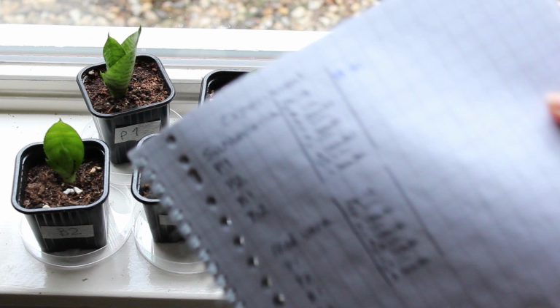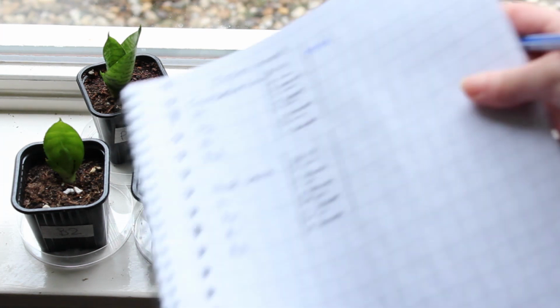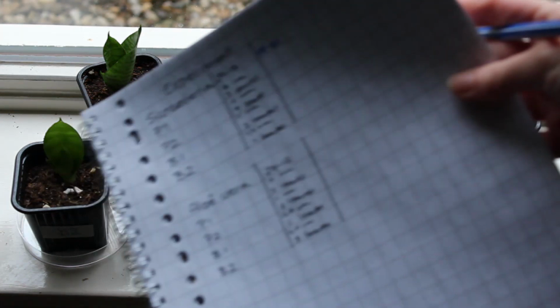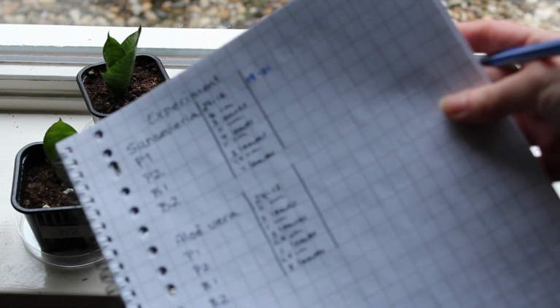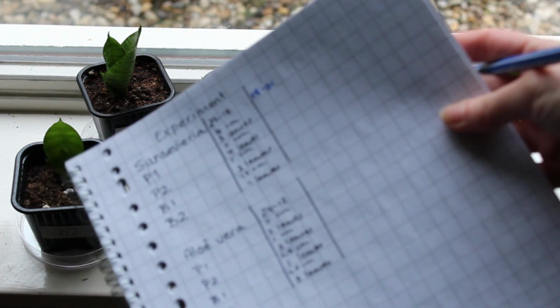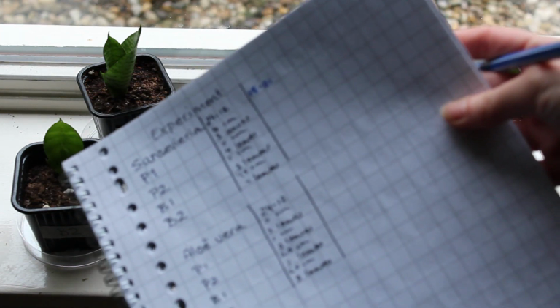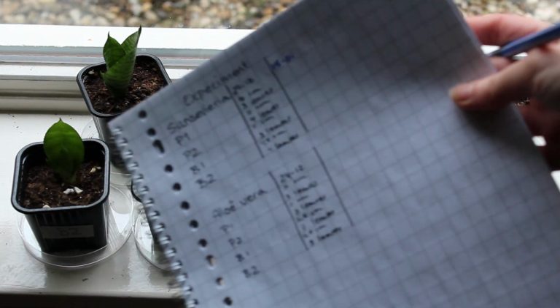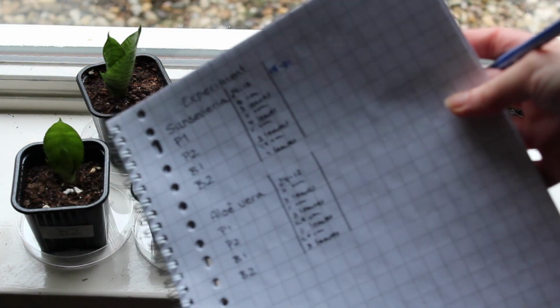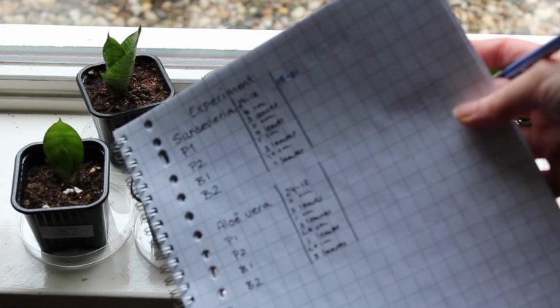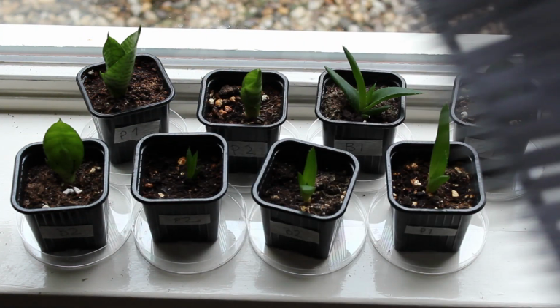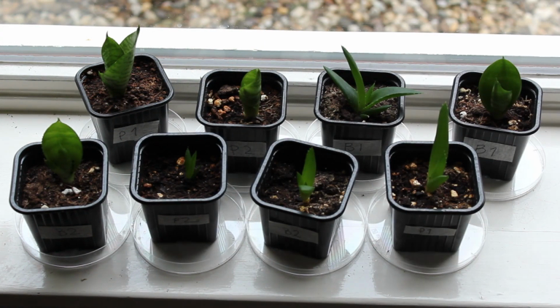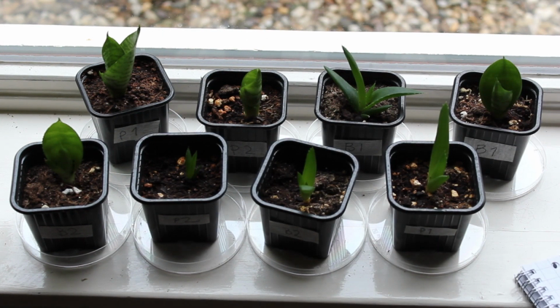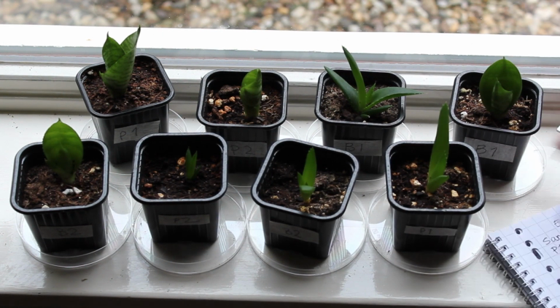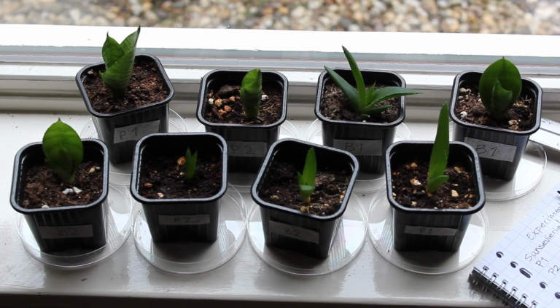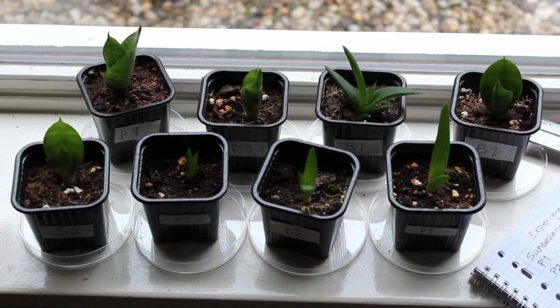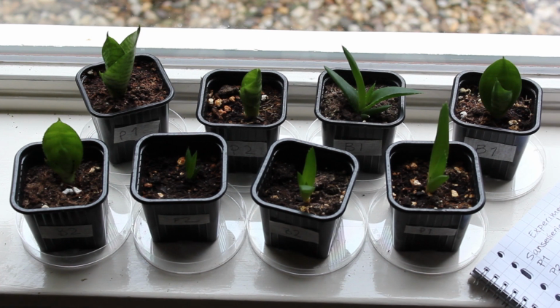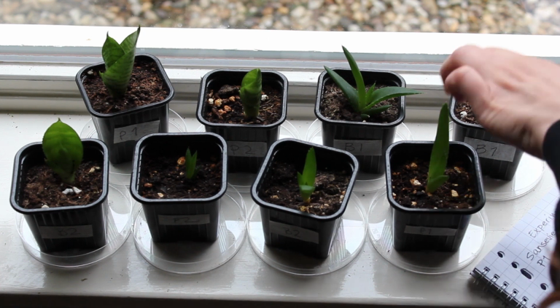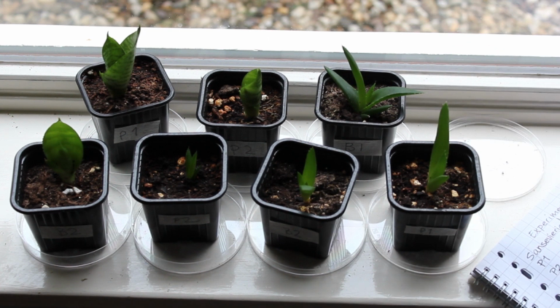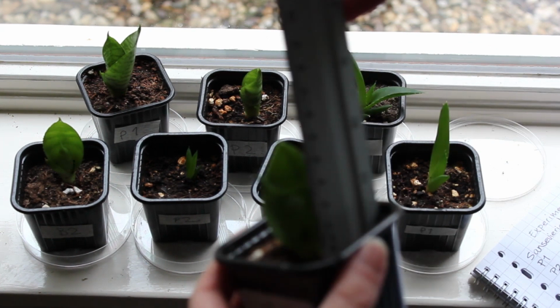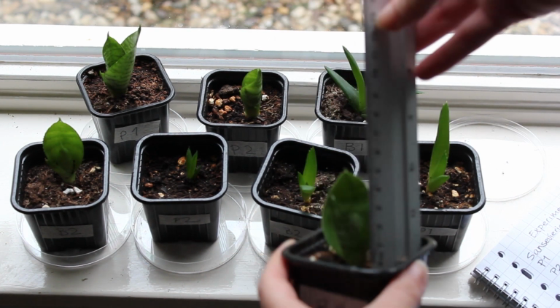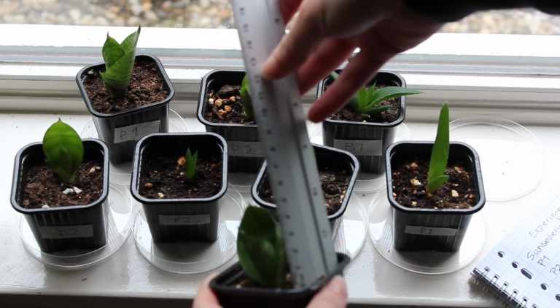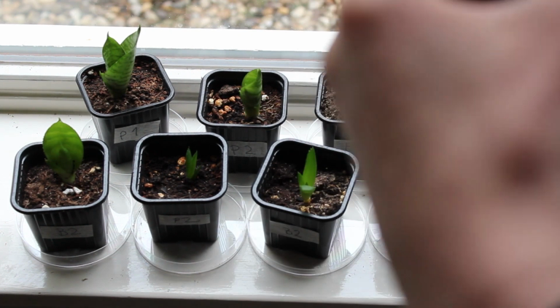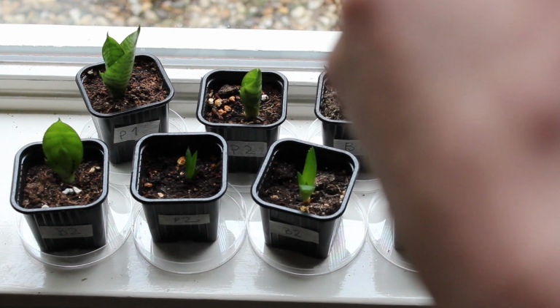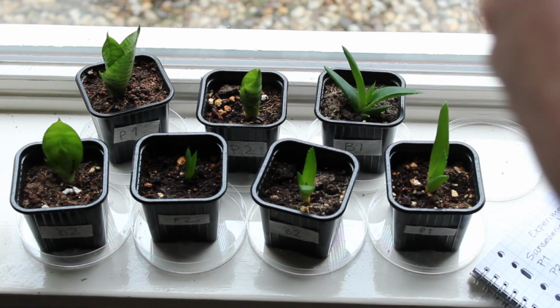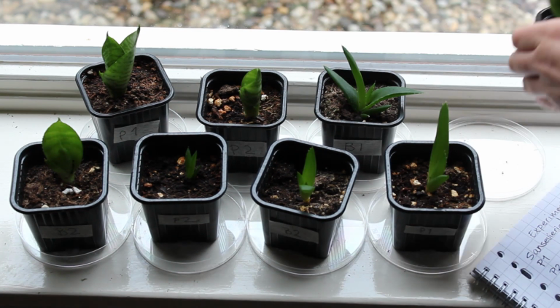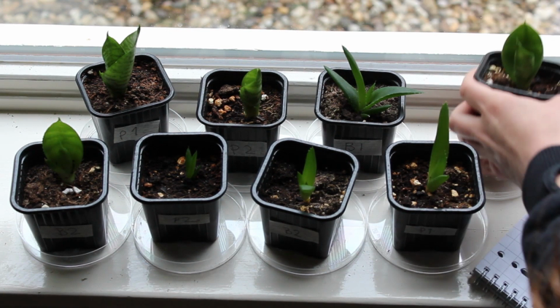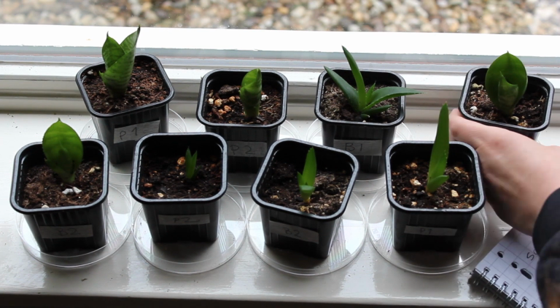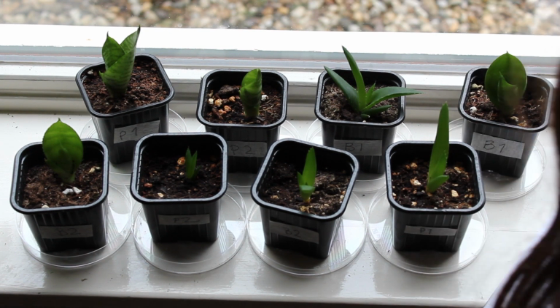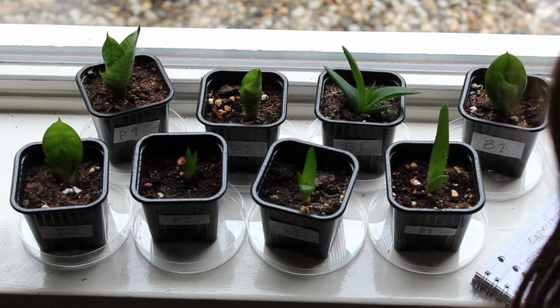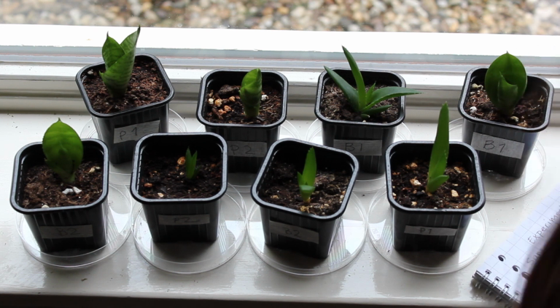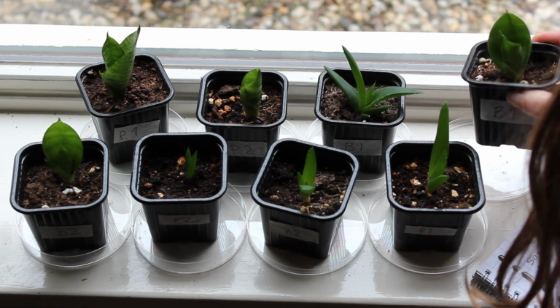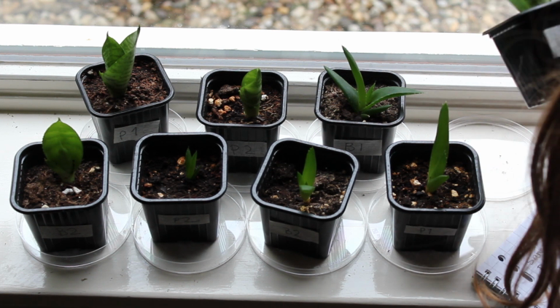I measured the length of the longest leaf and the amount of leaves at the beginning of the experiment and then every few weeks. I noted my results on a sheet of paper.